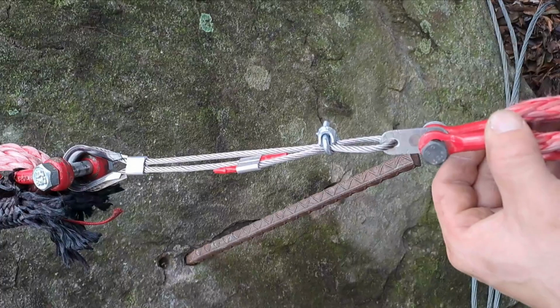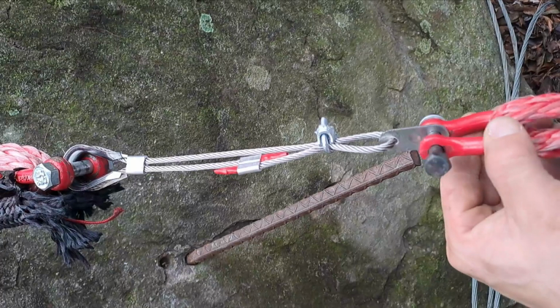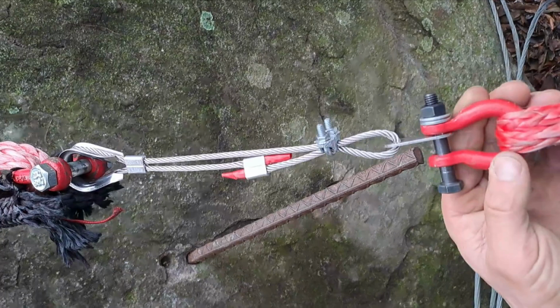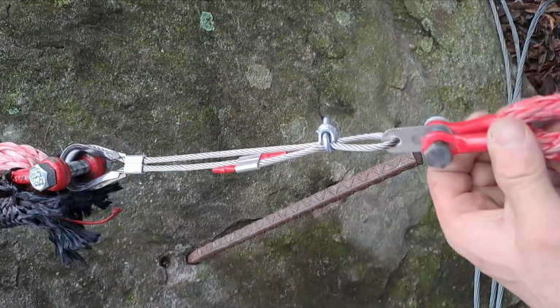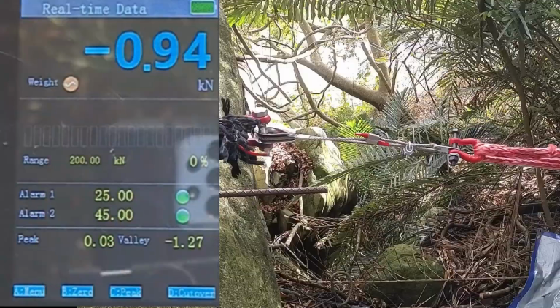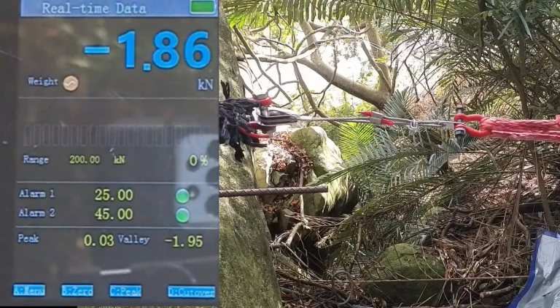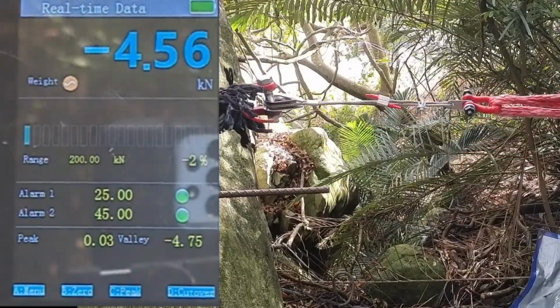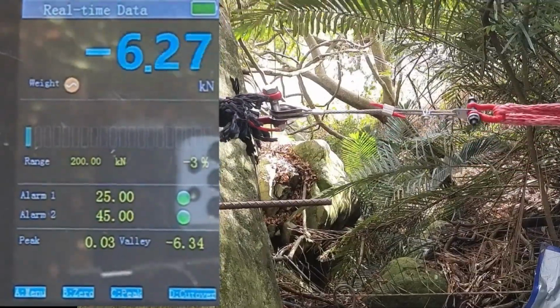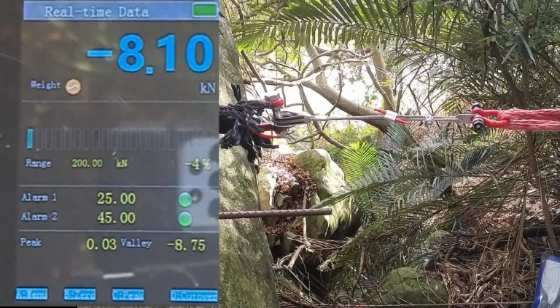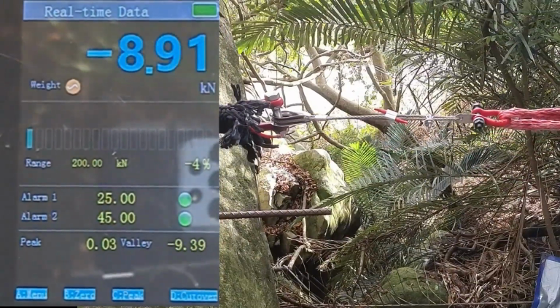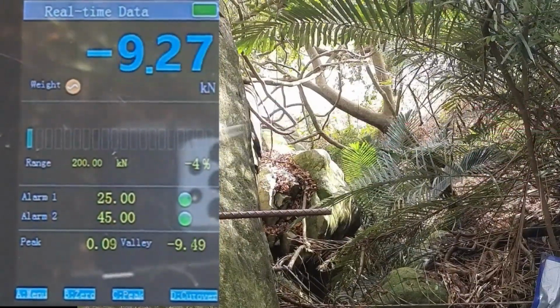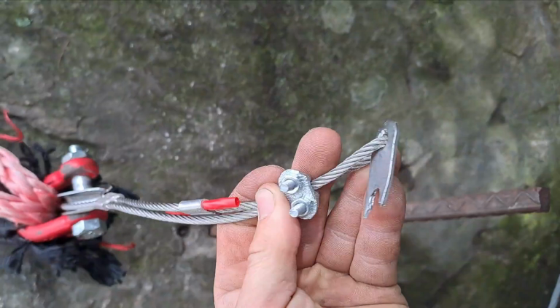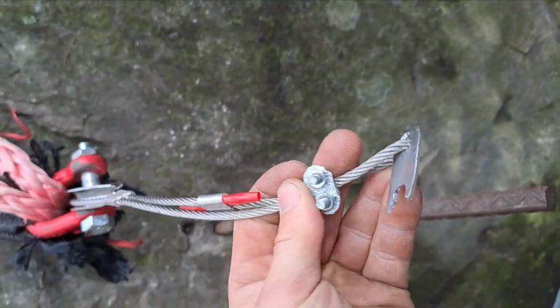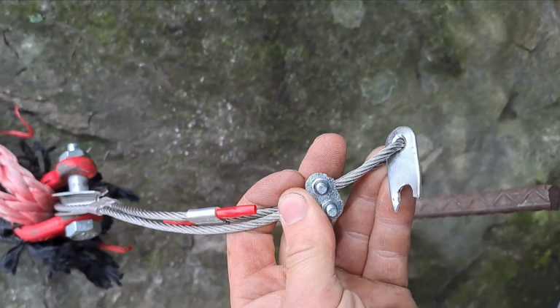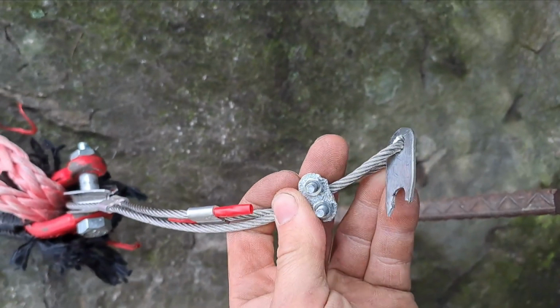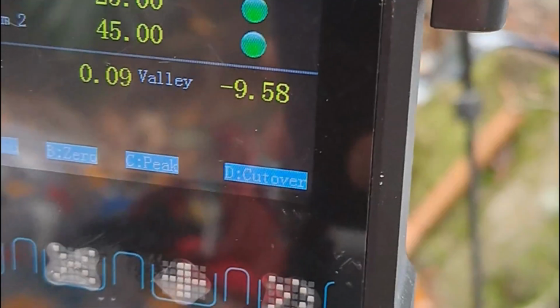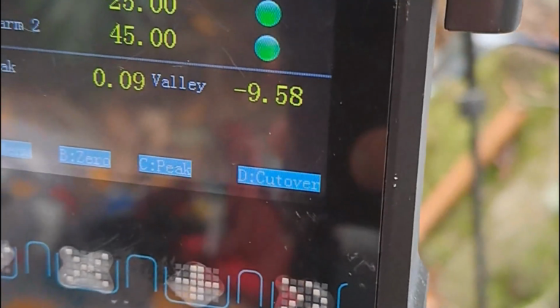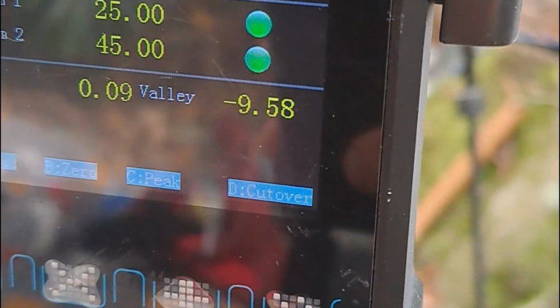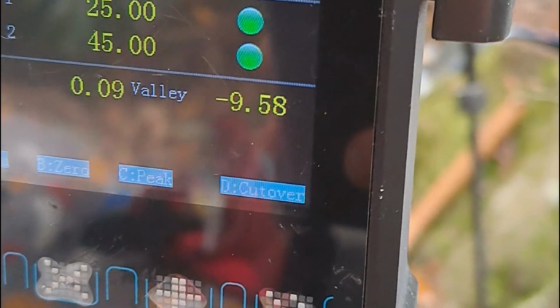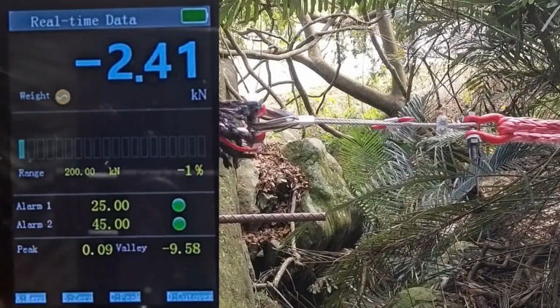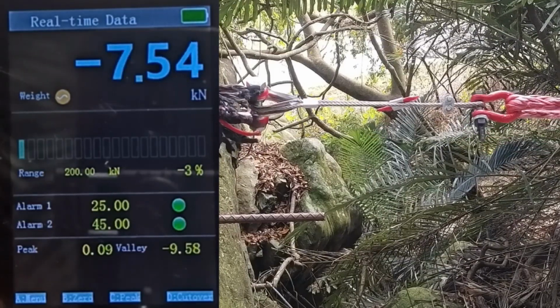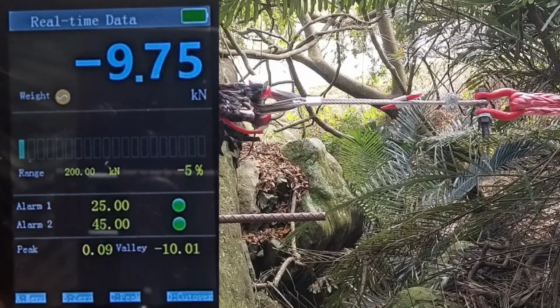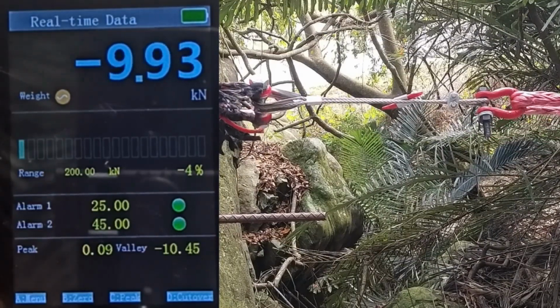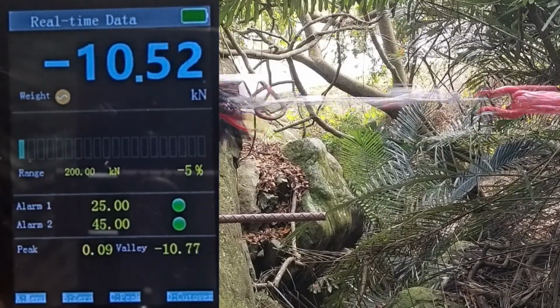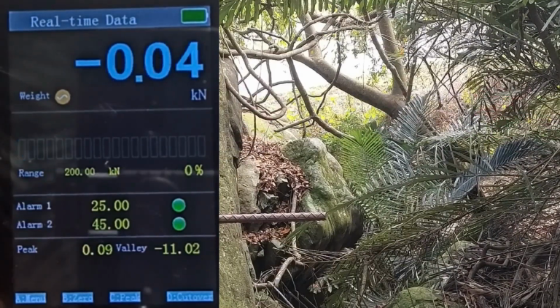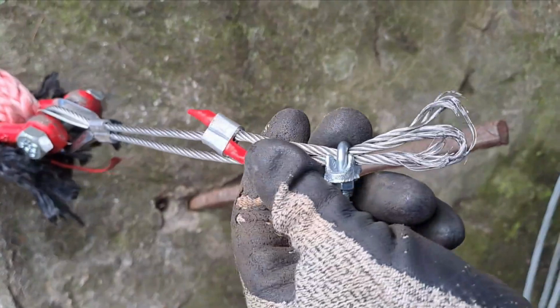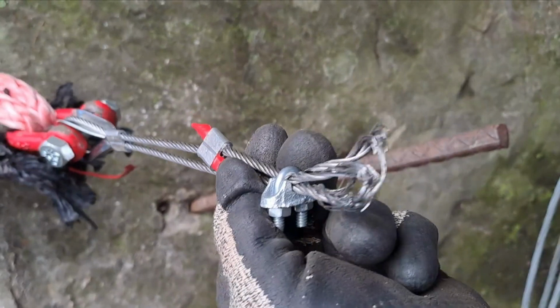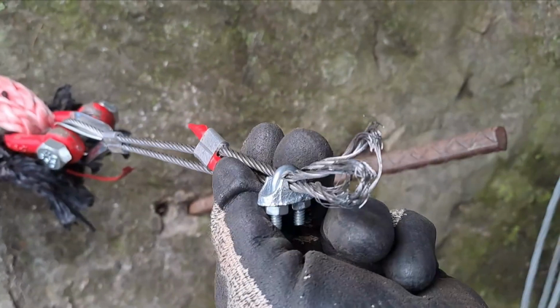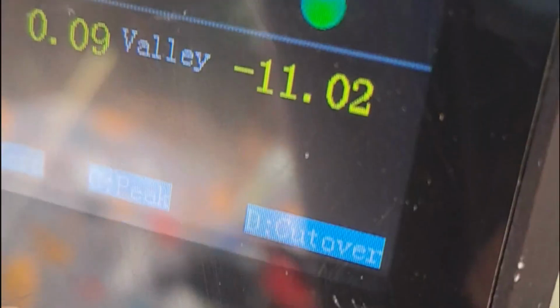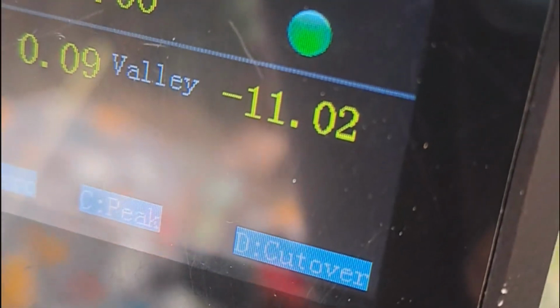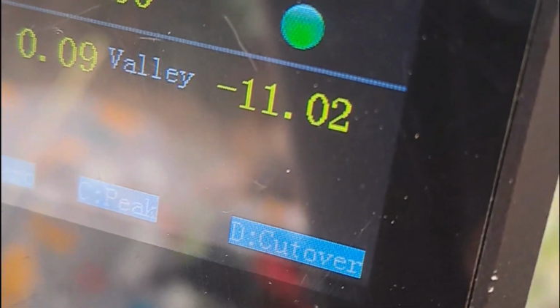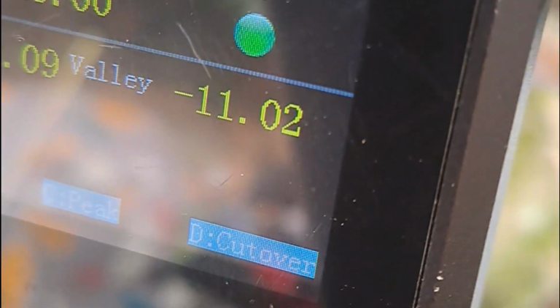This is sample number two. The hanger plate broke at 9.58 kN. The cable end then broke at 11.02 kN.